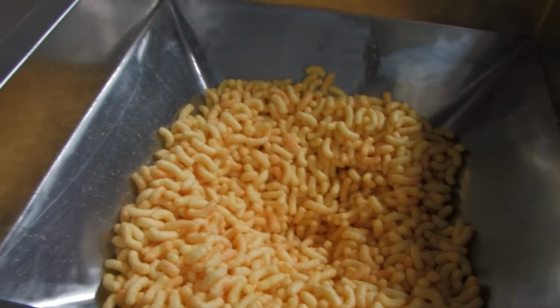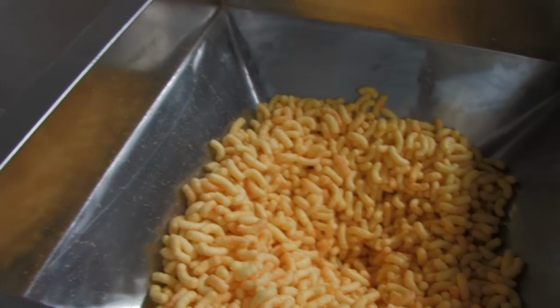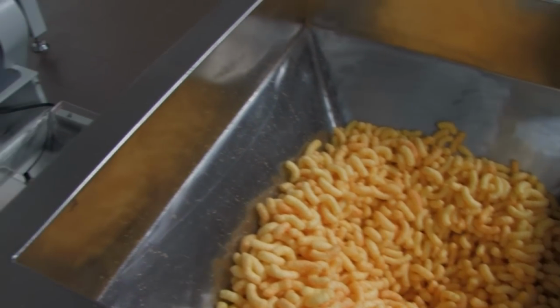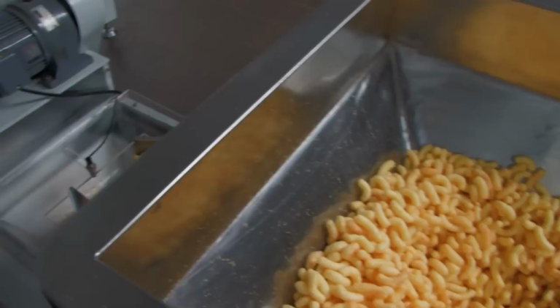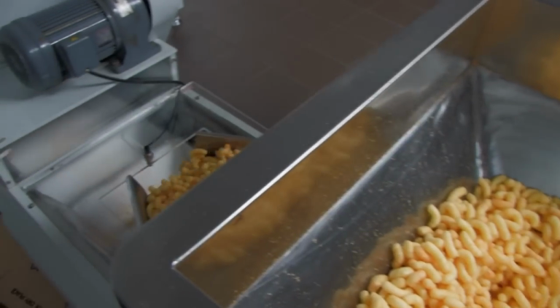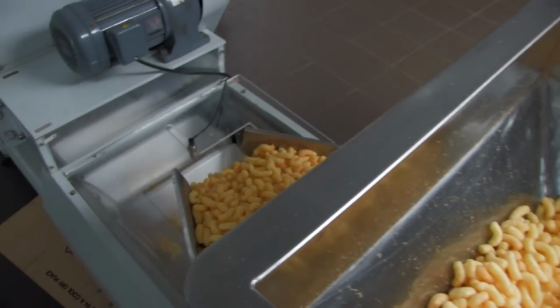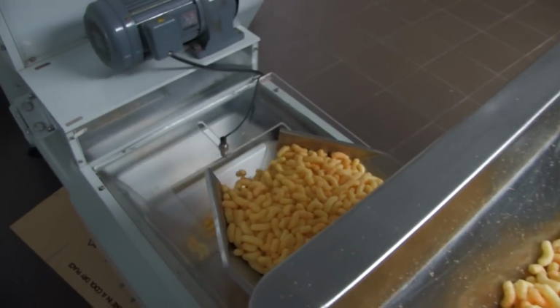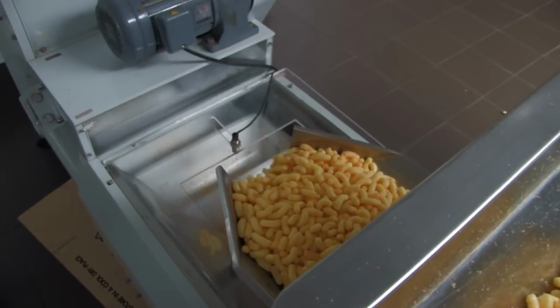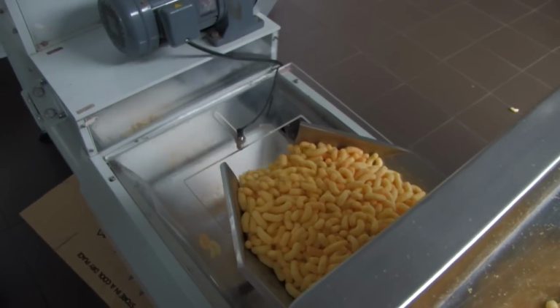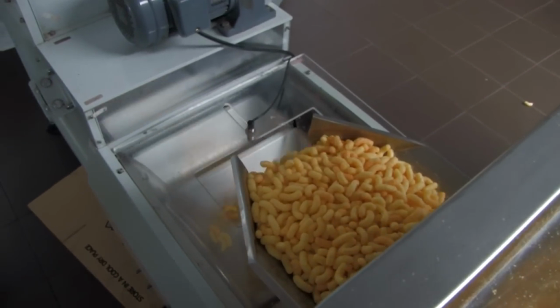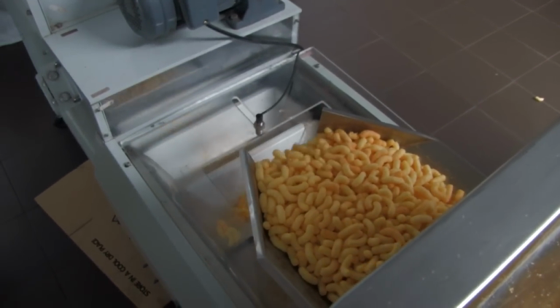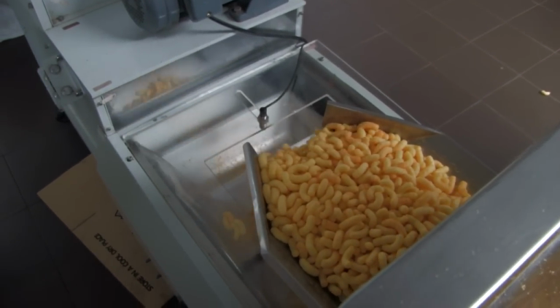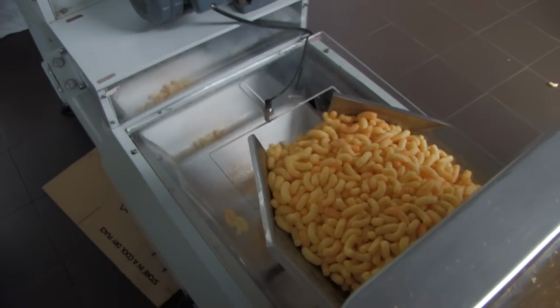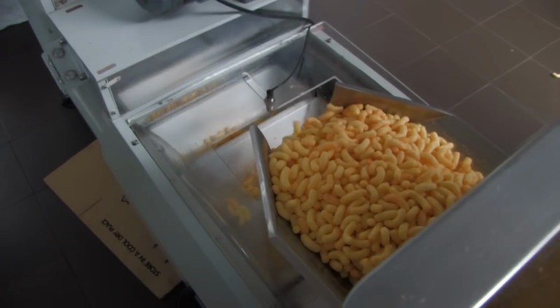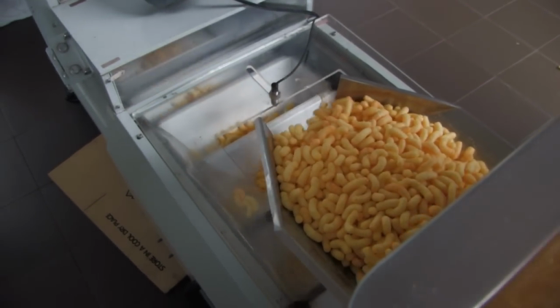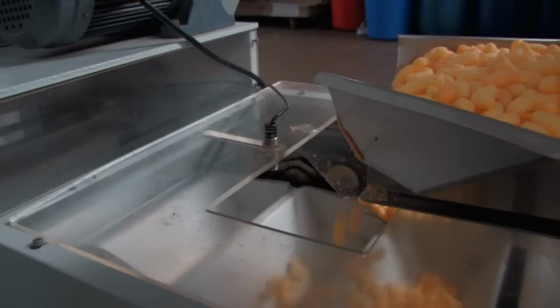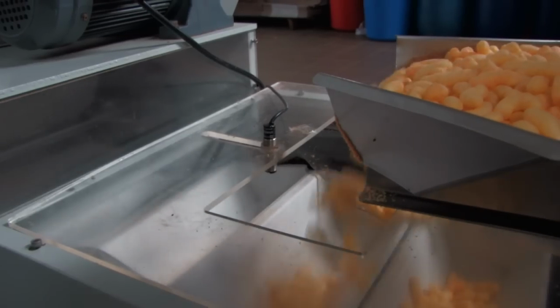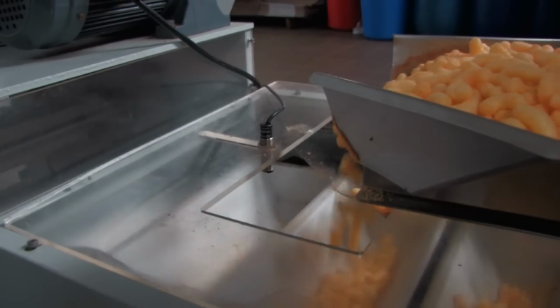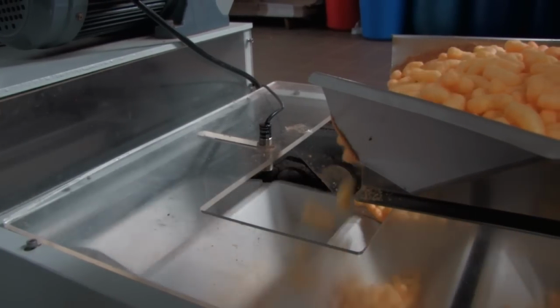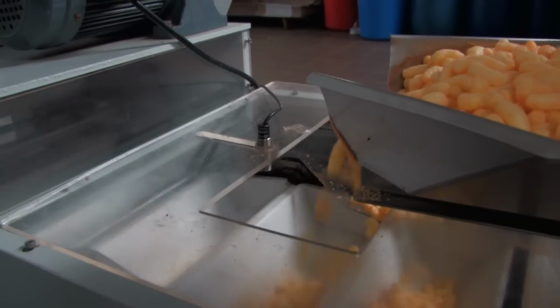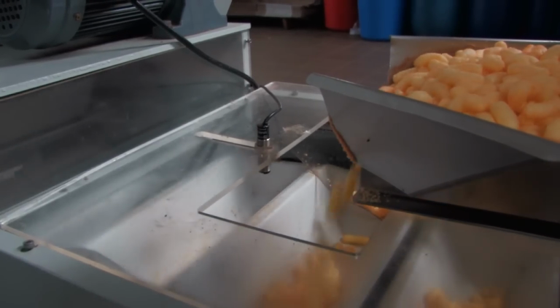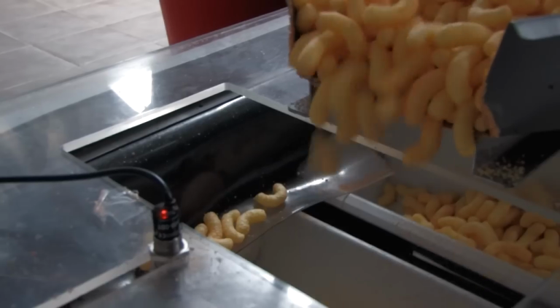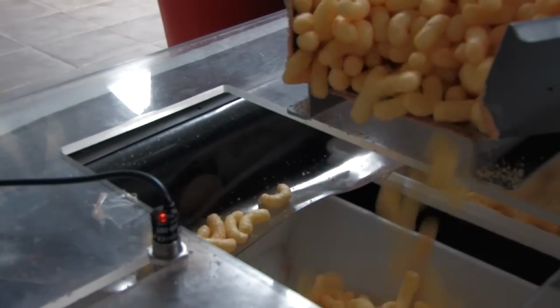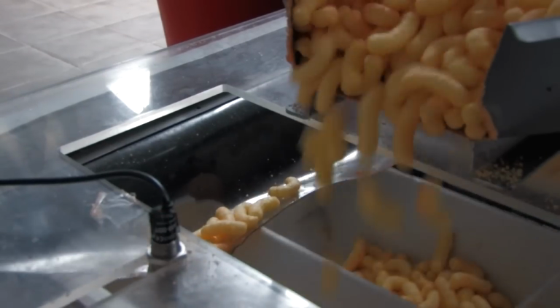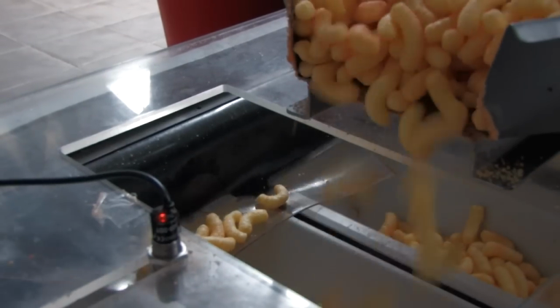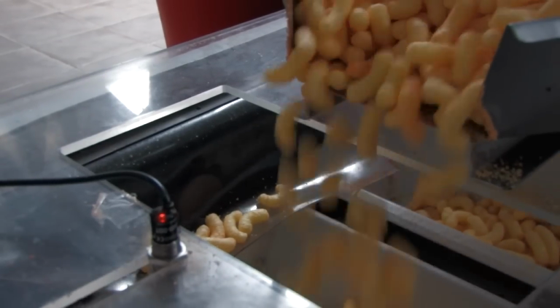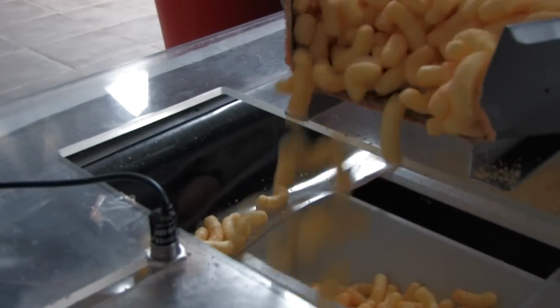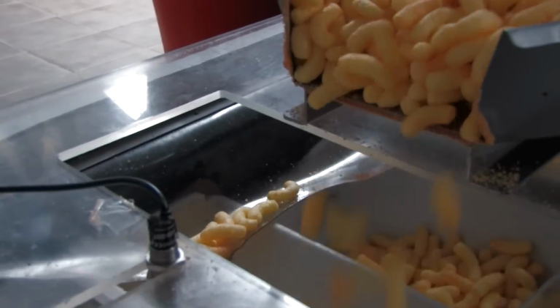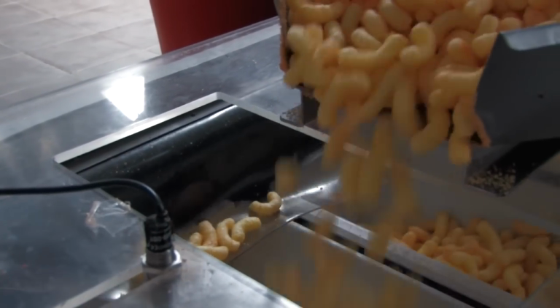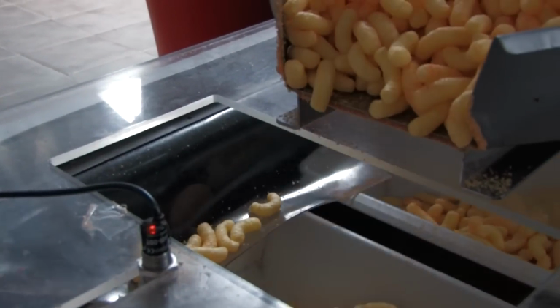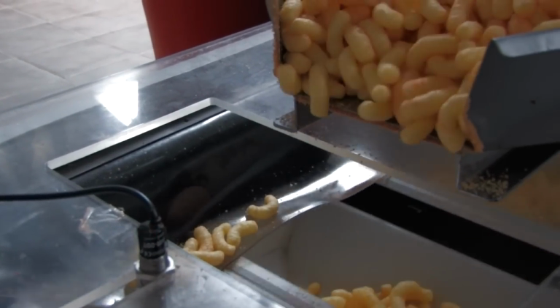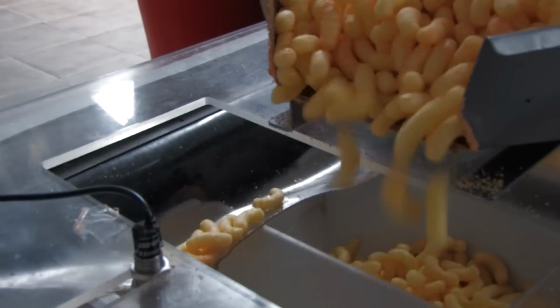The flavored corn curls are now dropped into a computer-regulated conveyor belt. Sensors ensure that only trays without any product get filled.